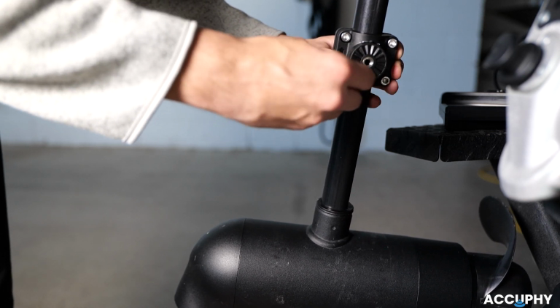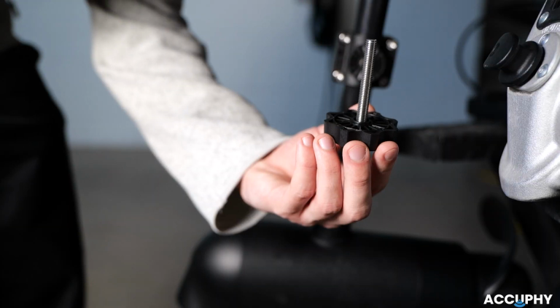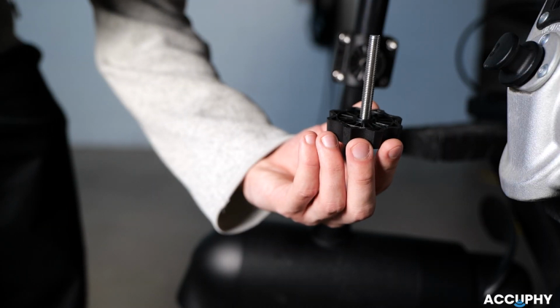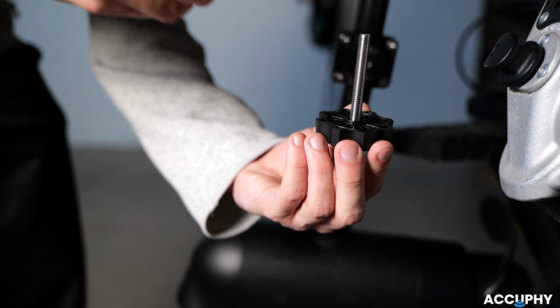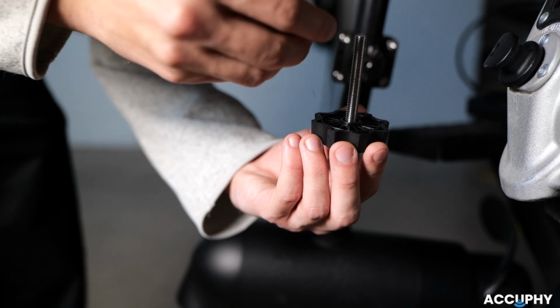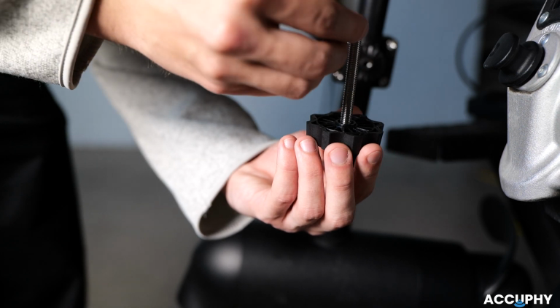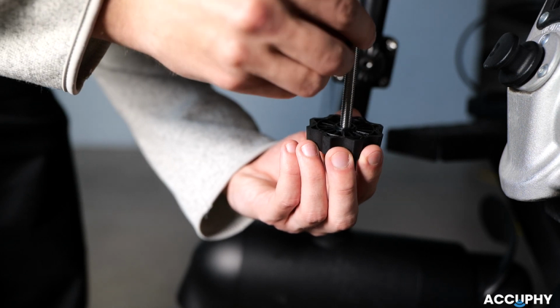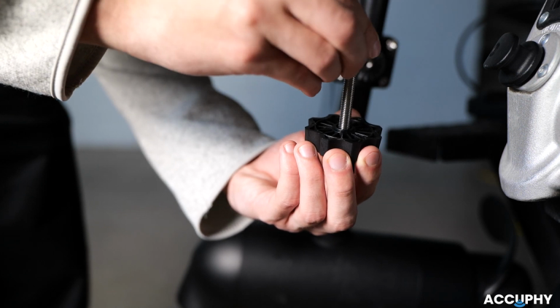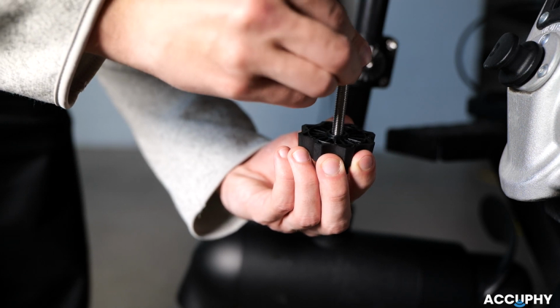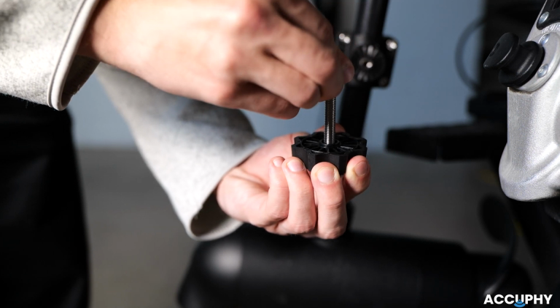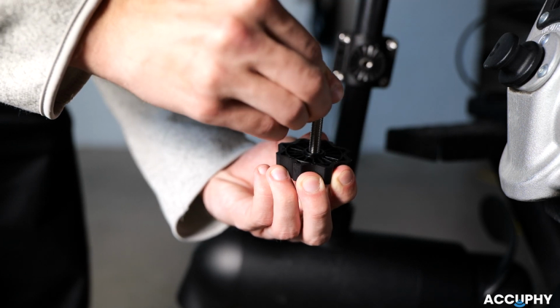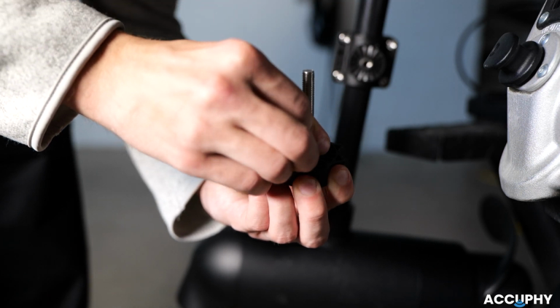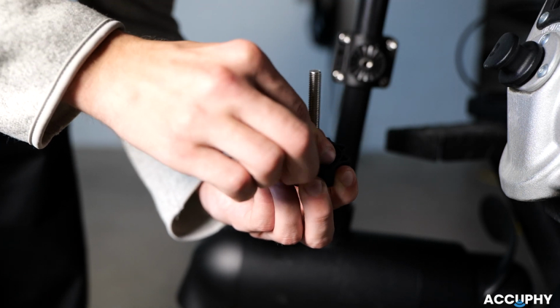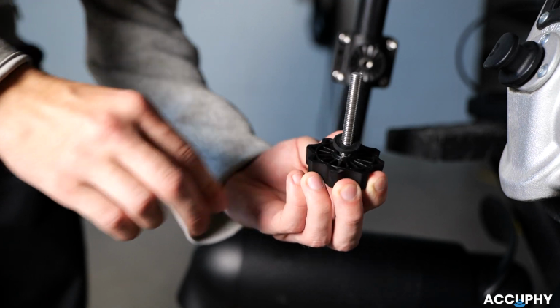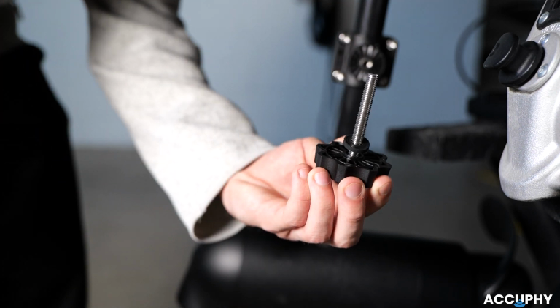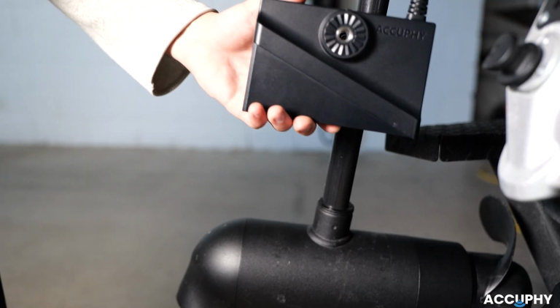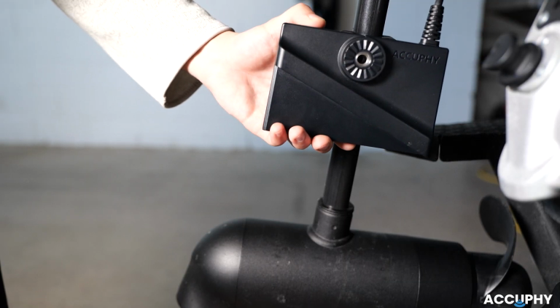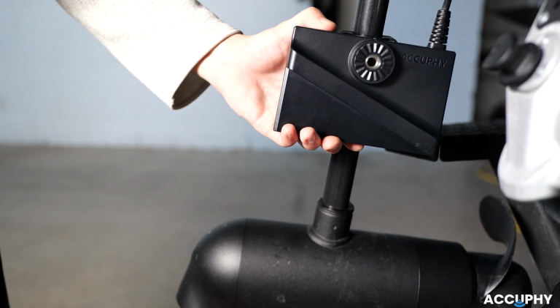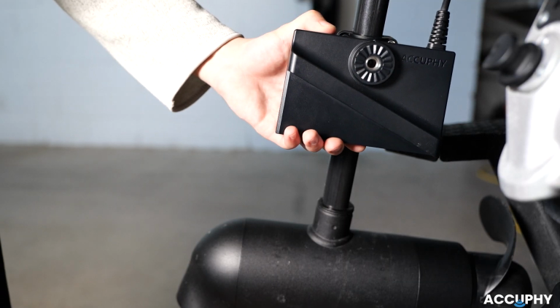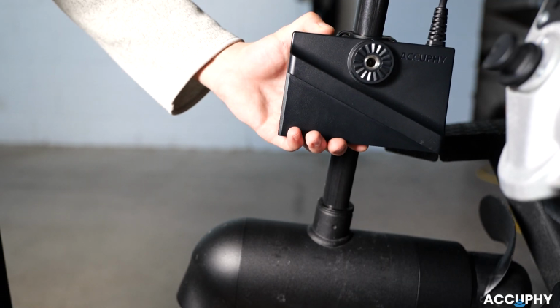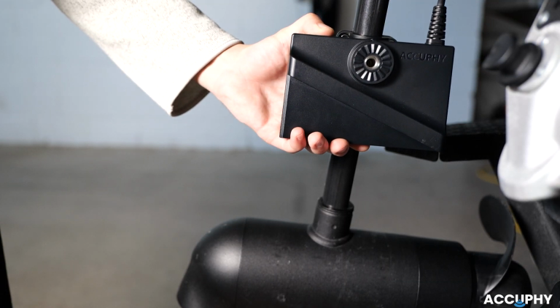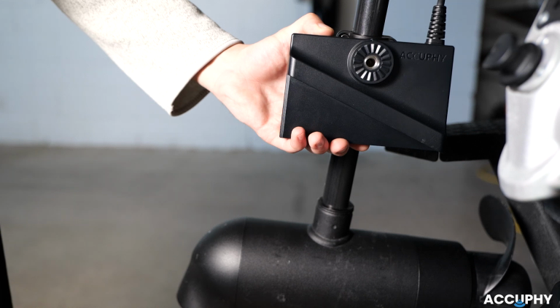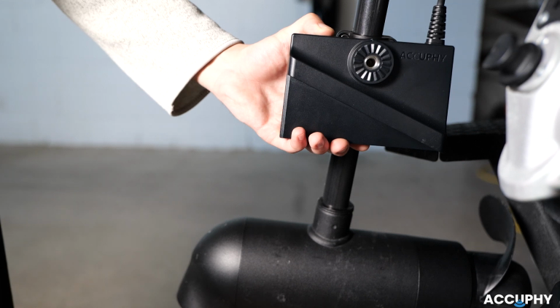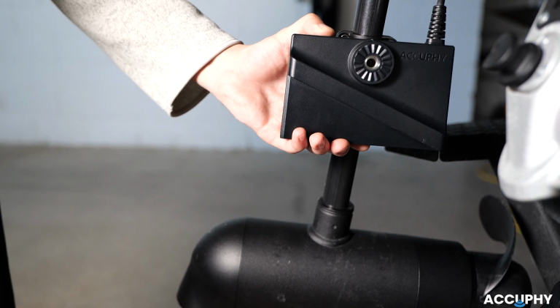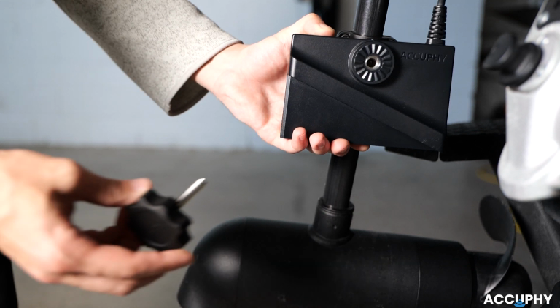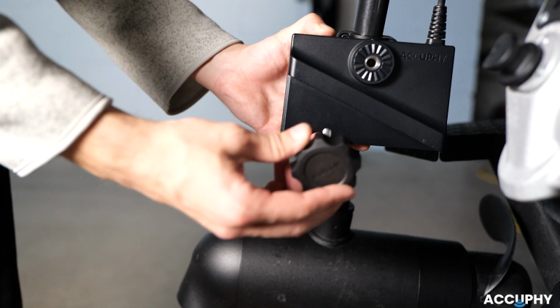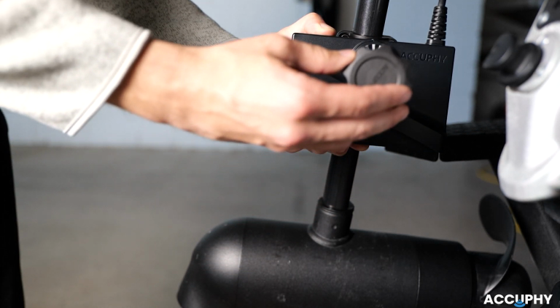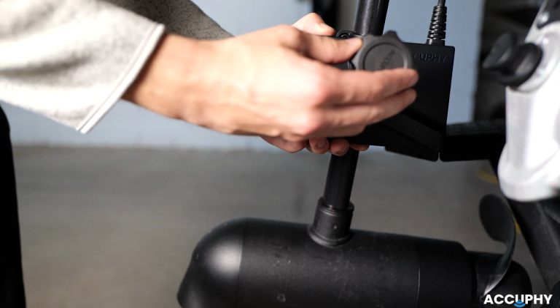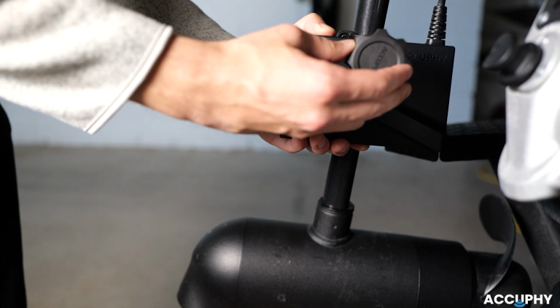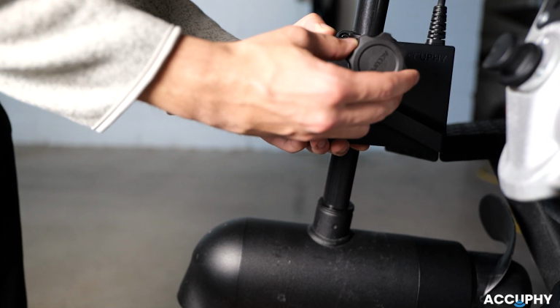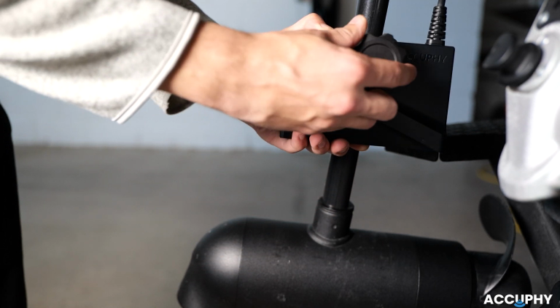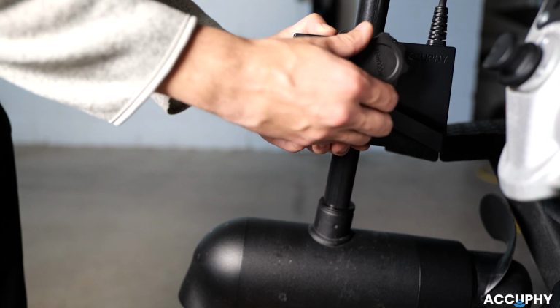Now, let's mount the transducer. Place the washer onto the knob. Next, attach the transducer to the bracket and hand tighten the knob until secure.